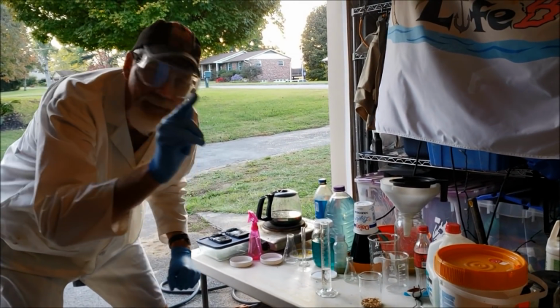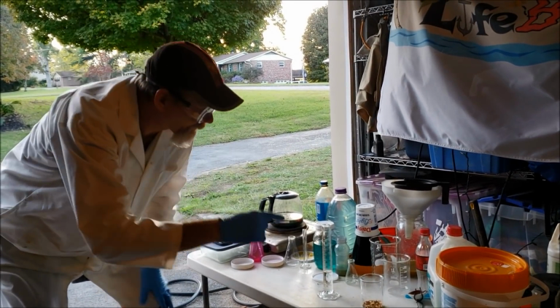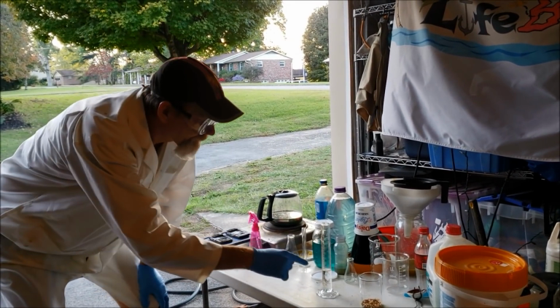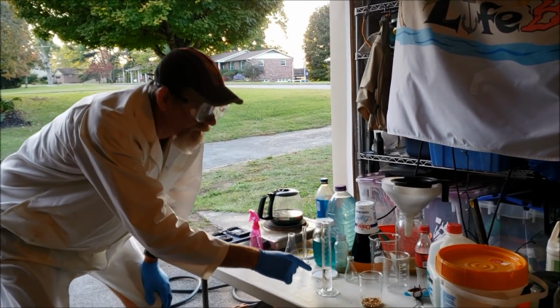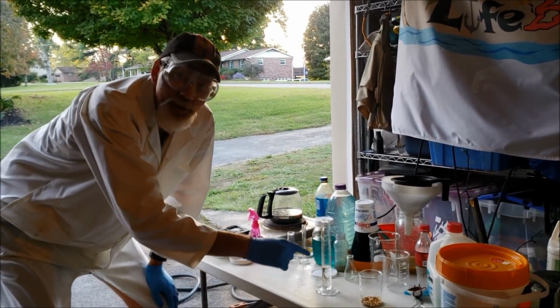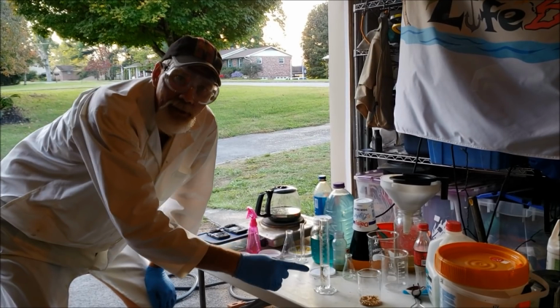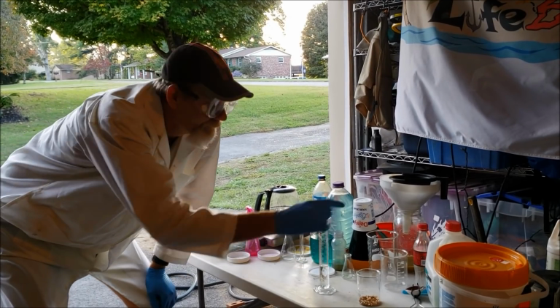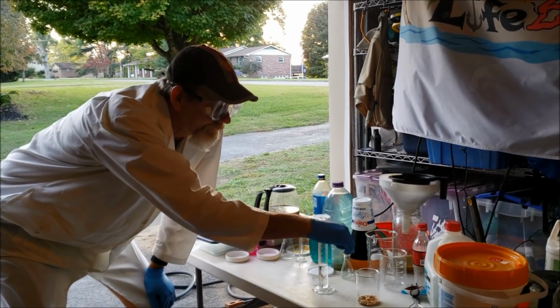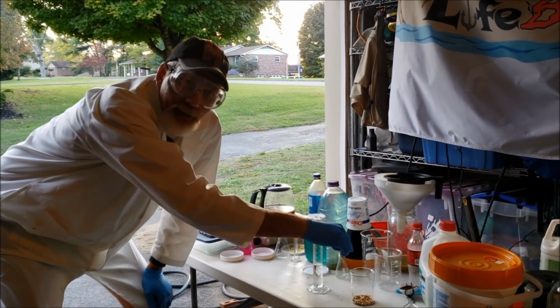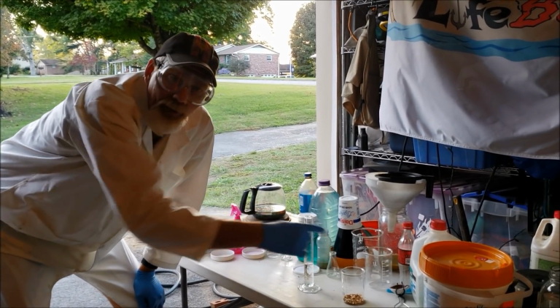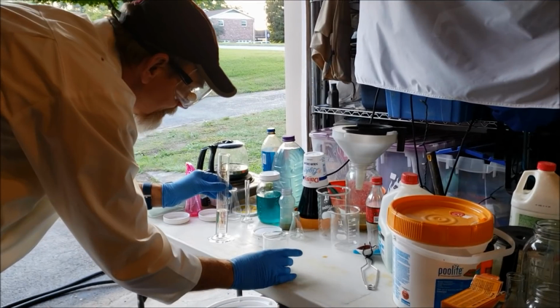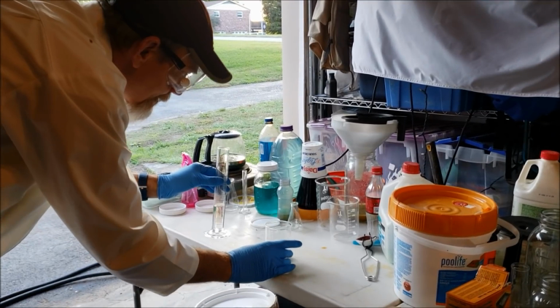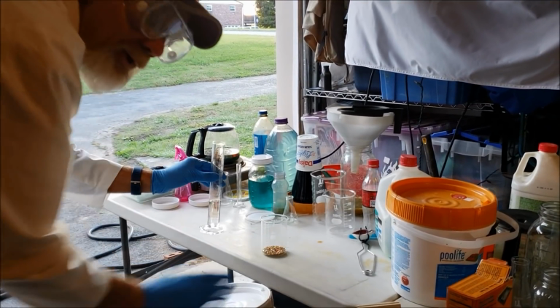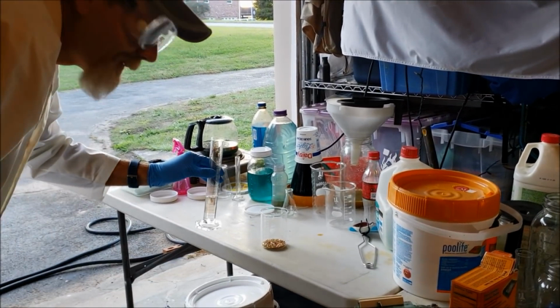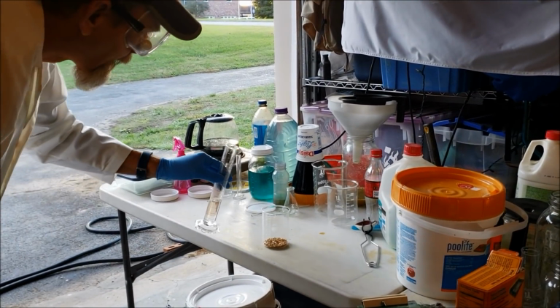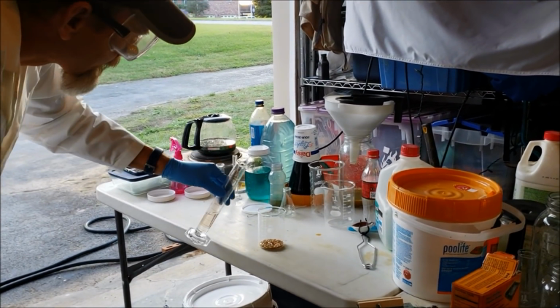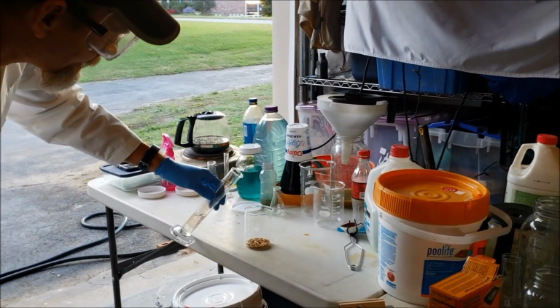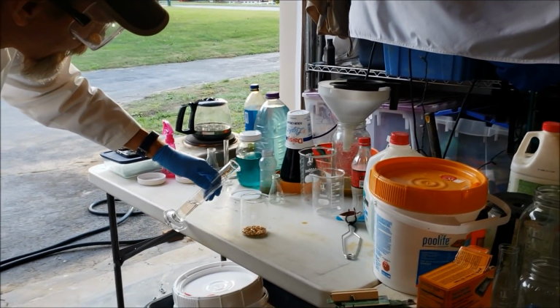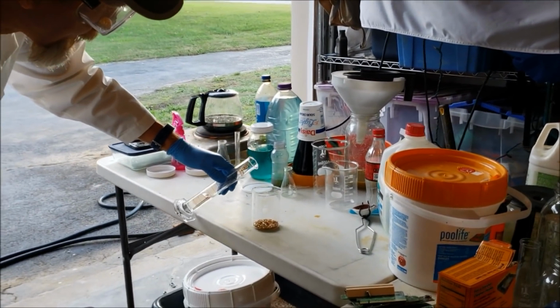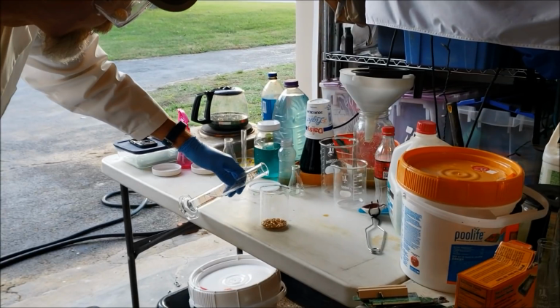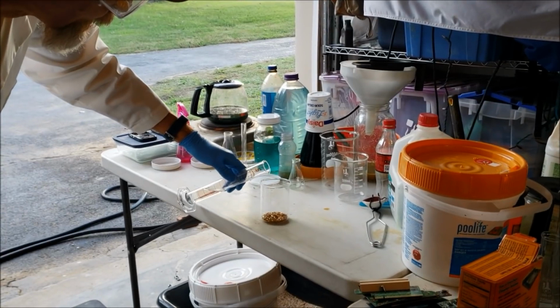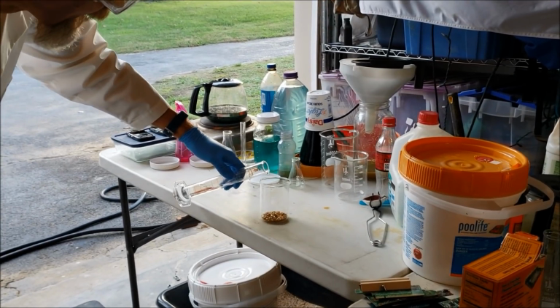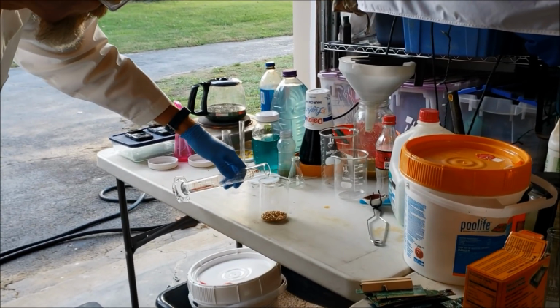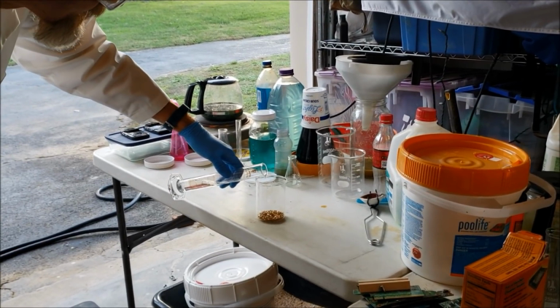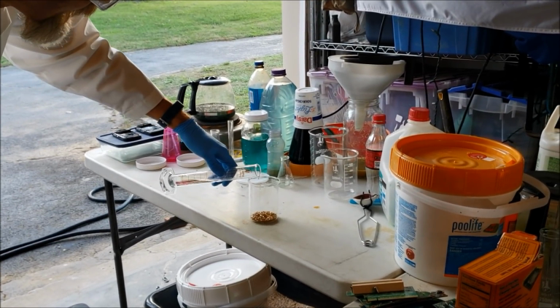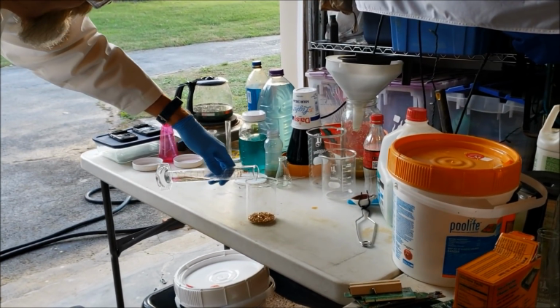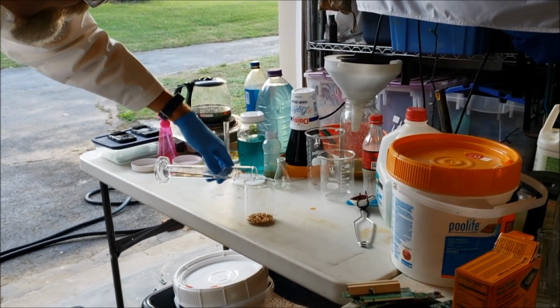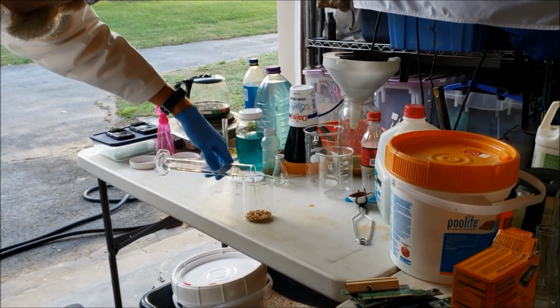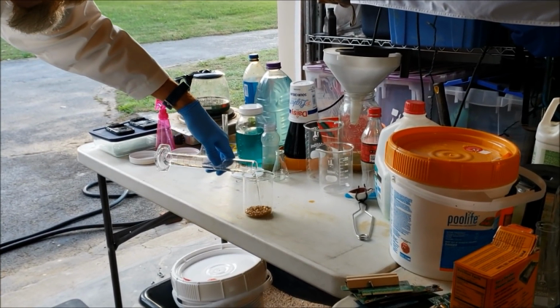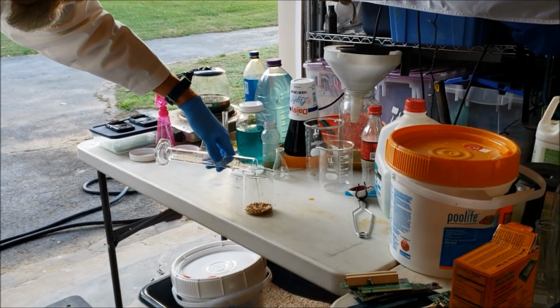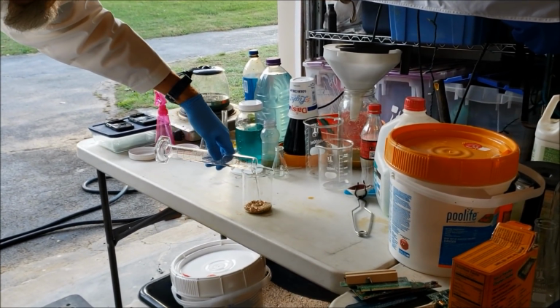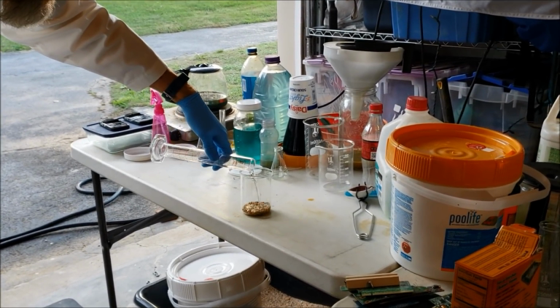And now we're going to mix the aqua regia in with the gold. The cool thing about aqua regia is it'll melt all the gold, turn the solution yellow, and then leave all the crap behind.